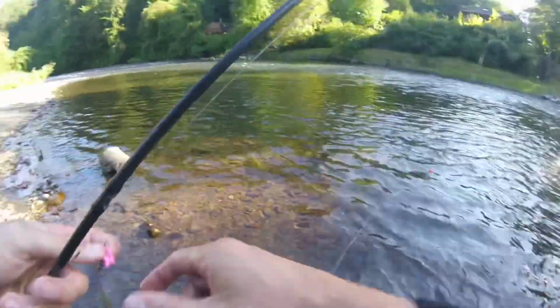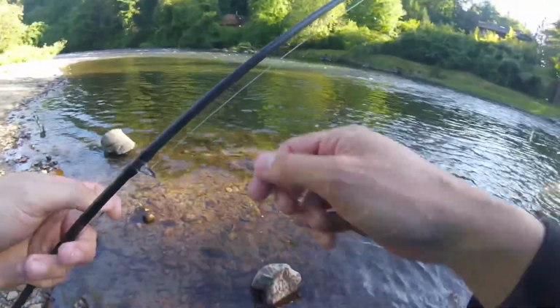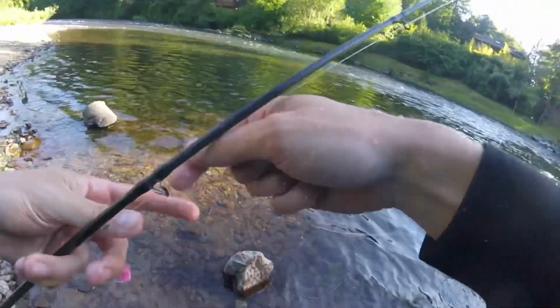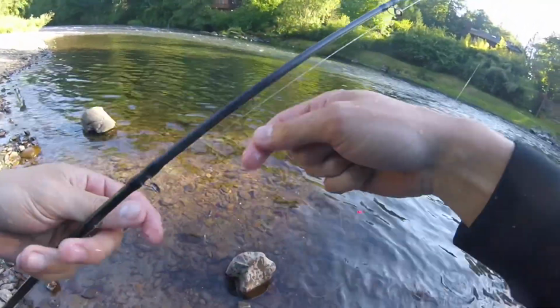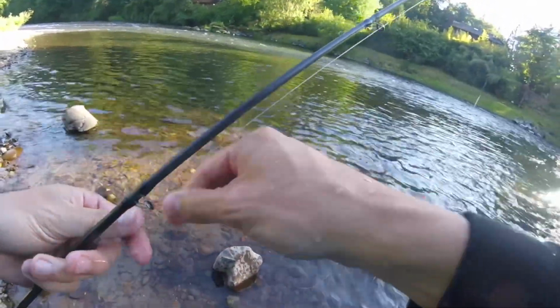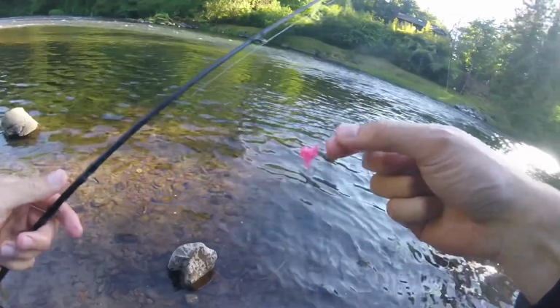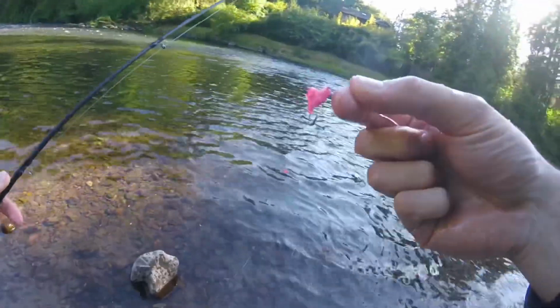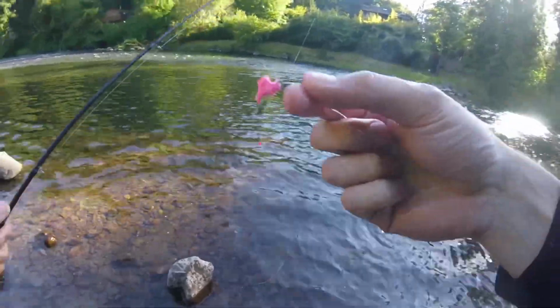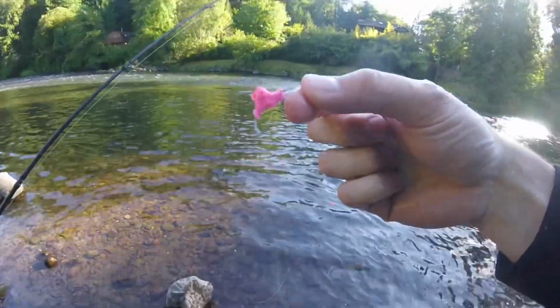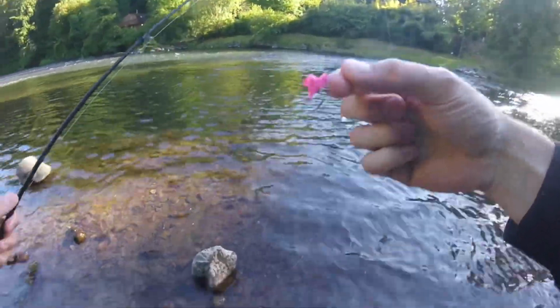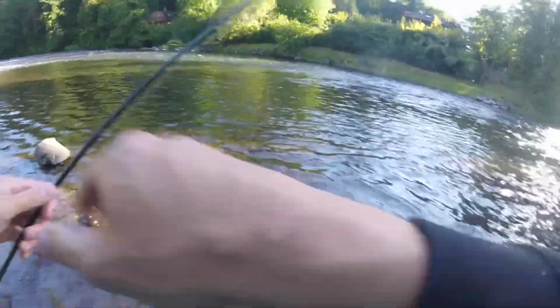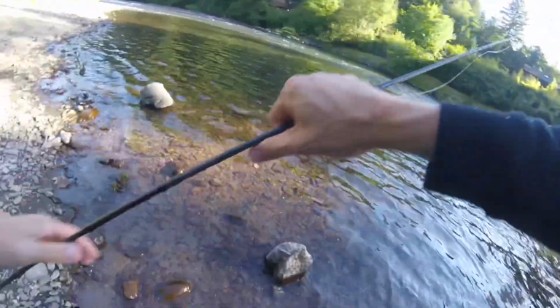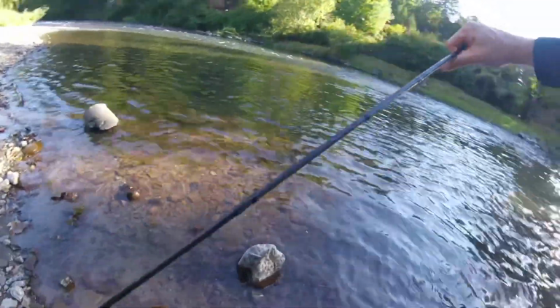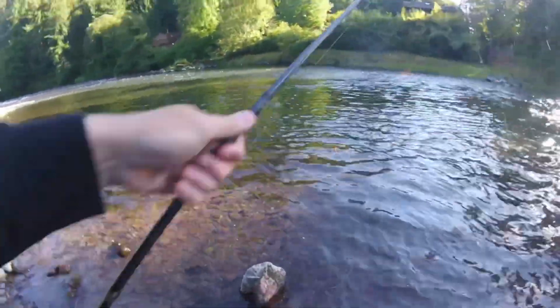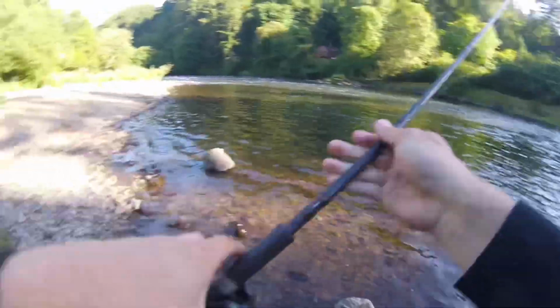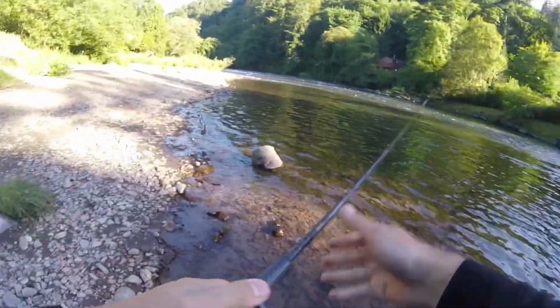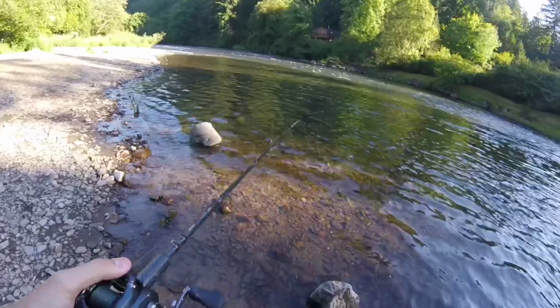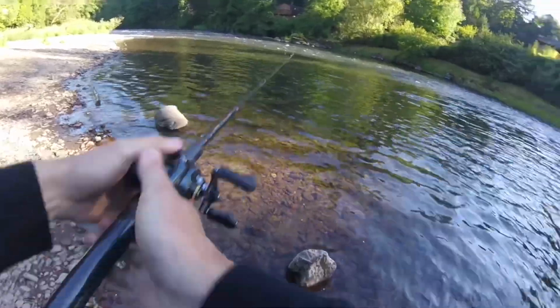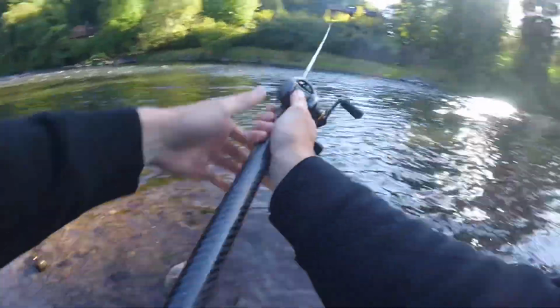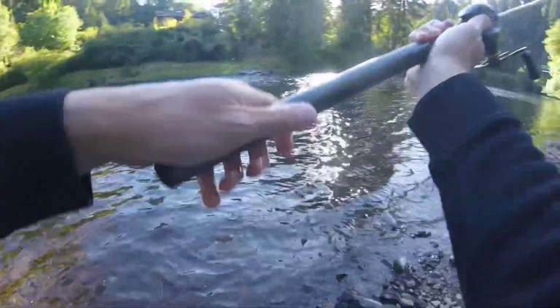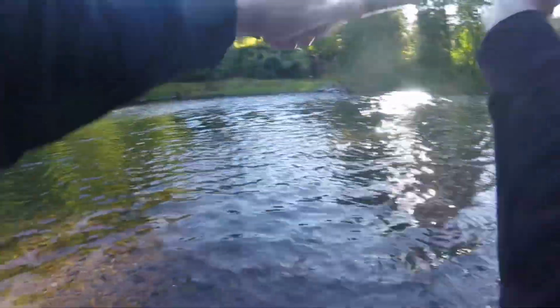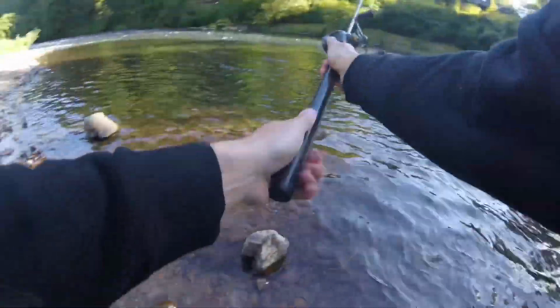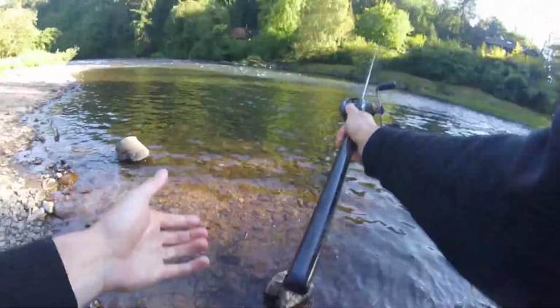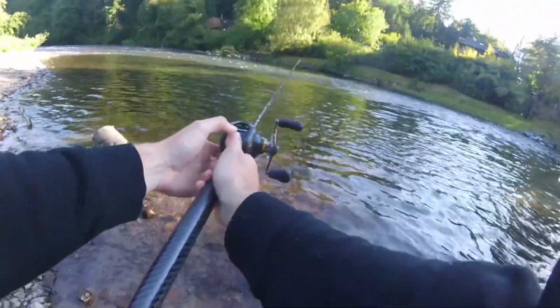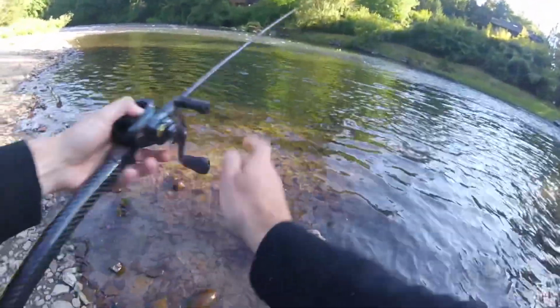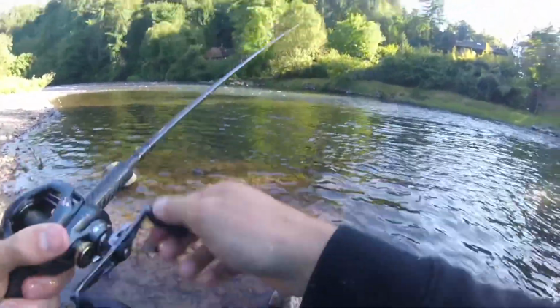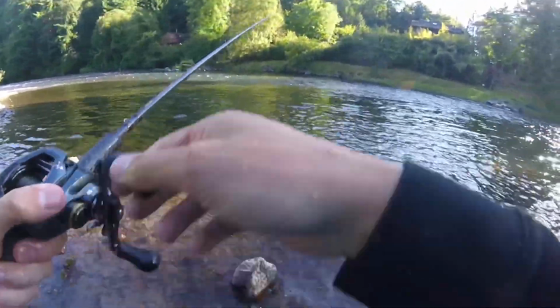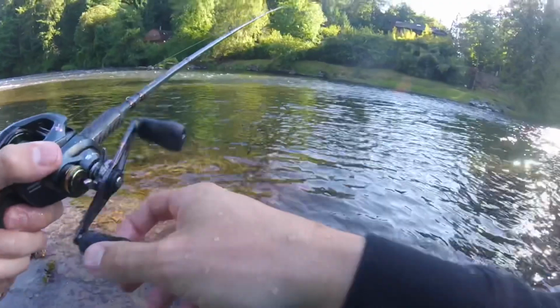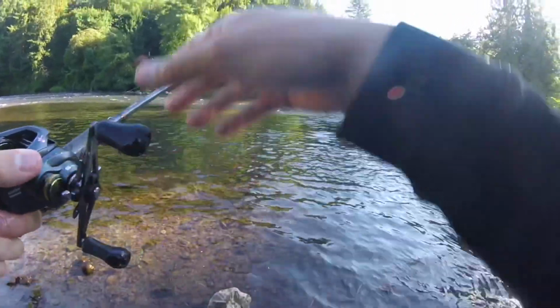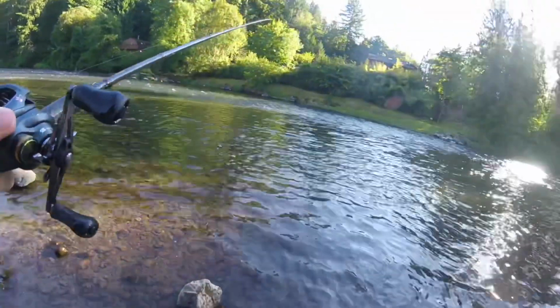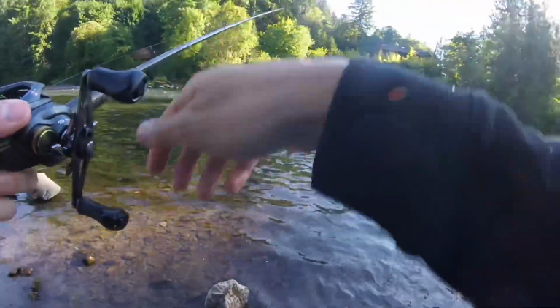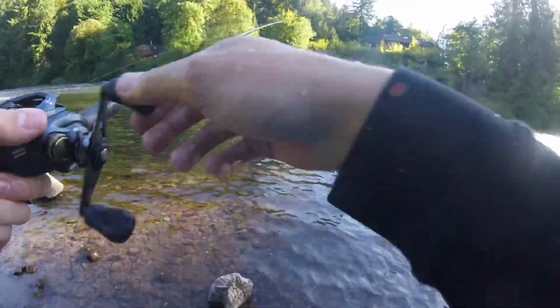Little future steelhead right there, and that just bit a little piece of skein on there and a corky. Basically that's the goal right there — except to catch one about five or six pounds bigger.